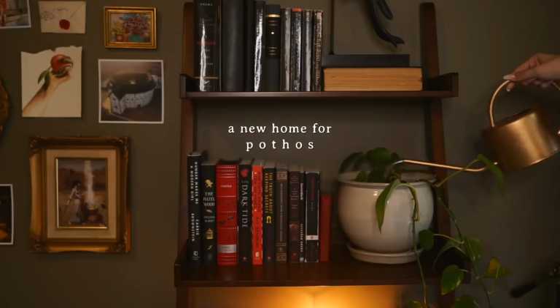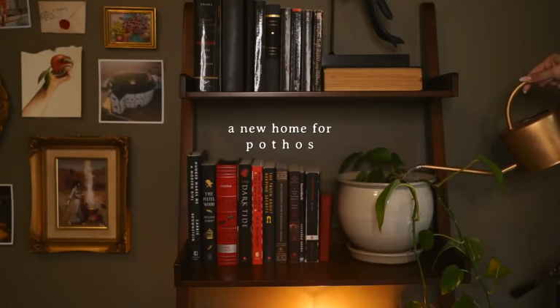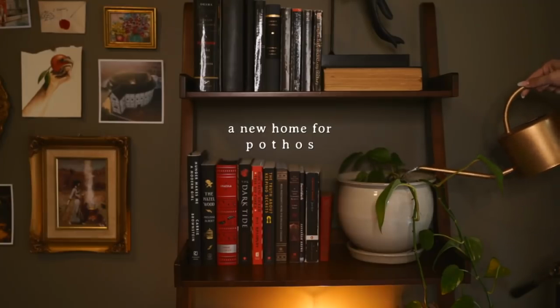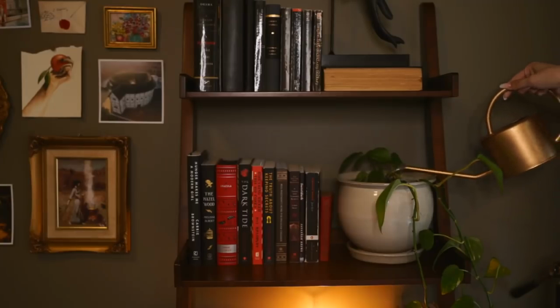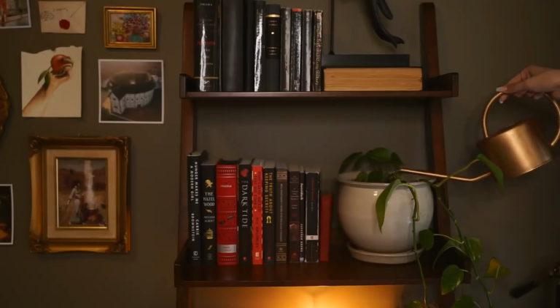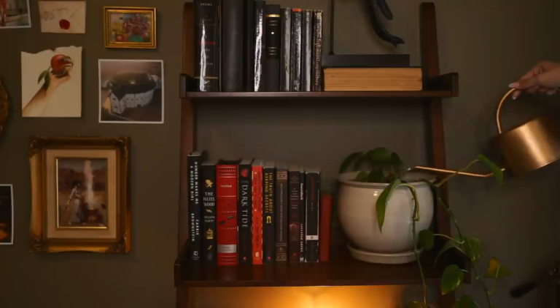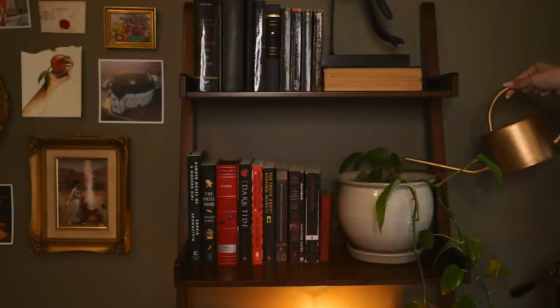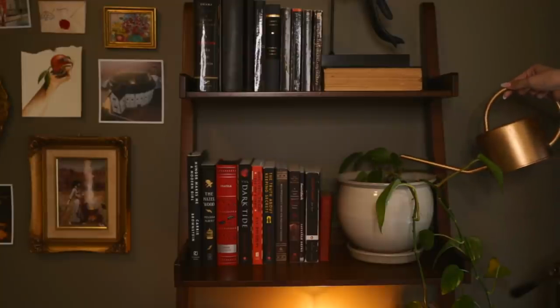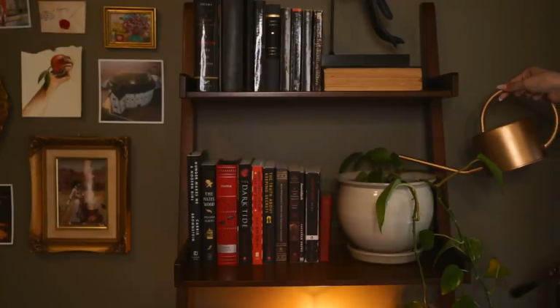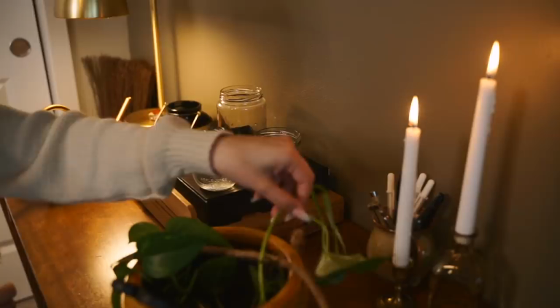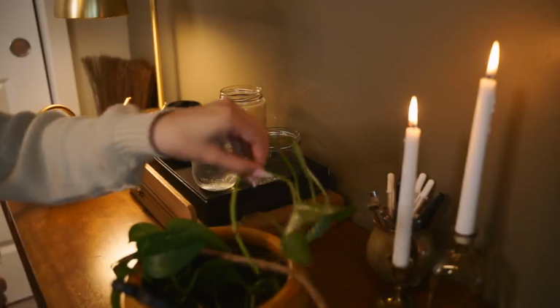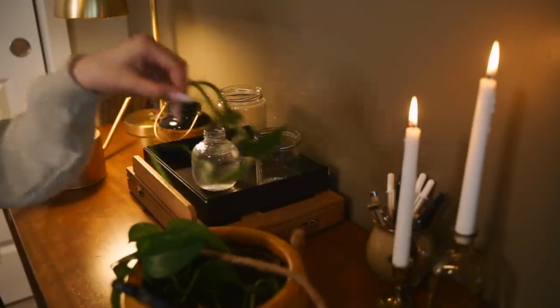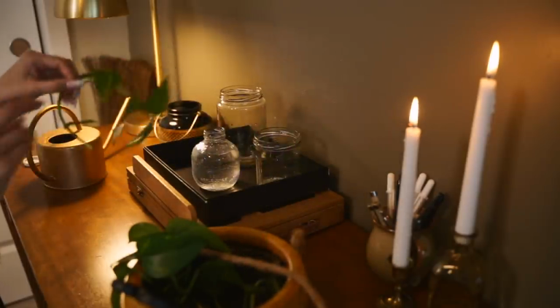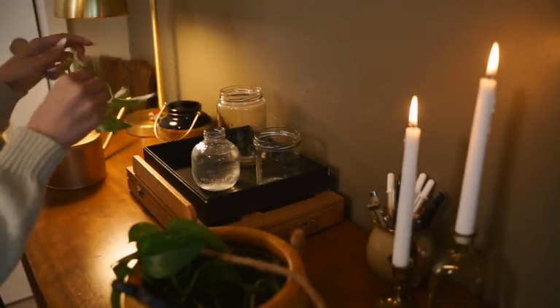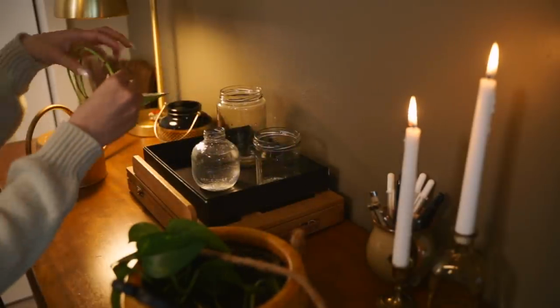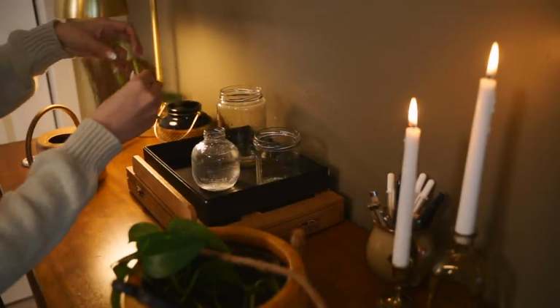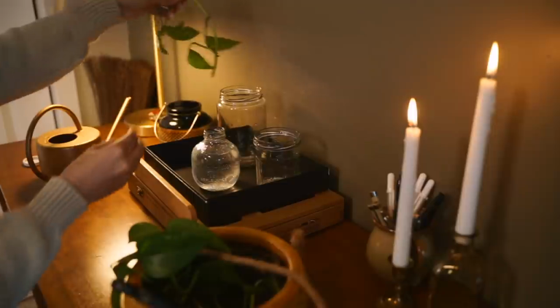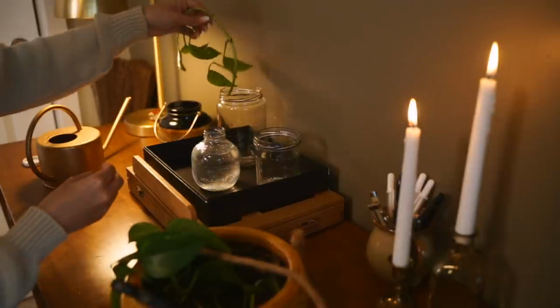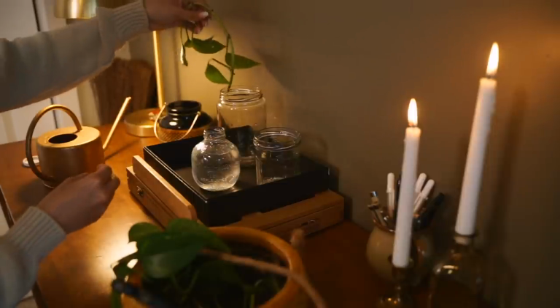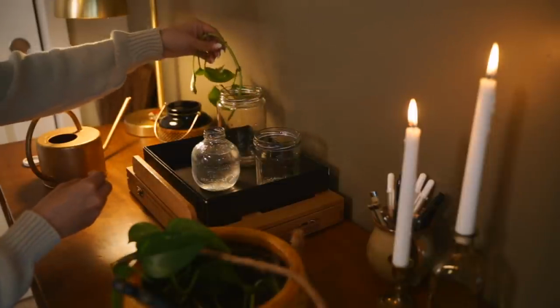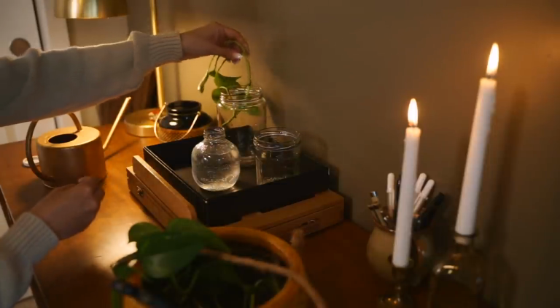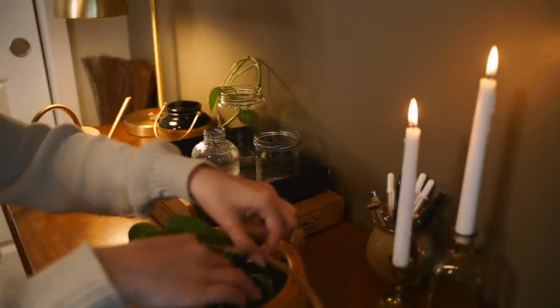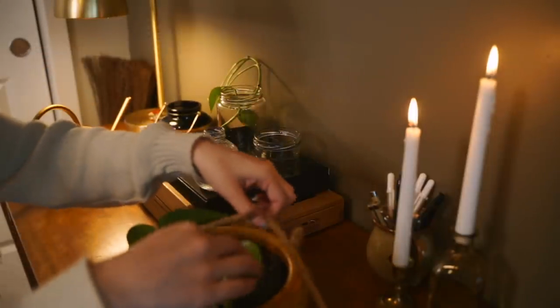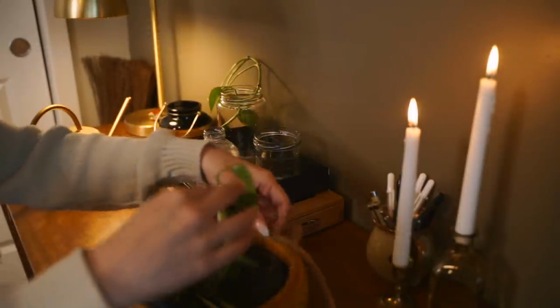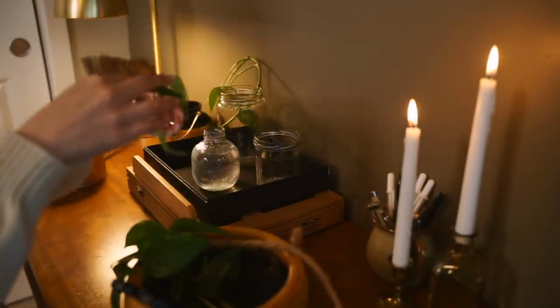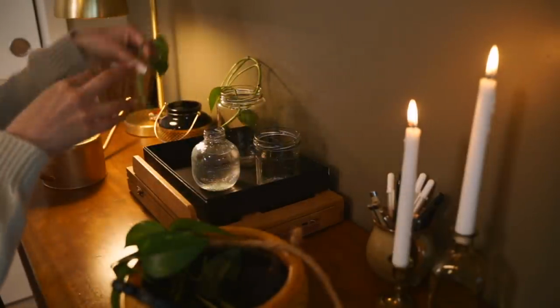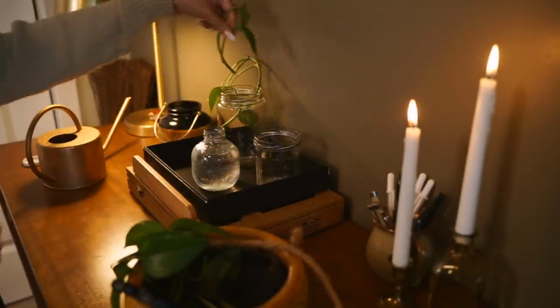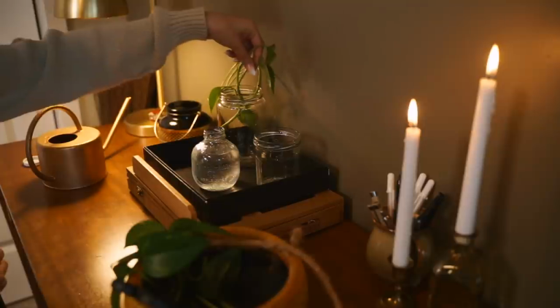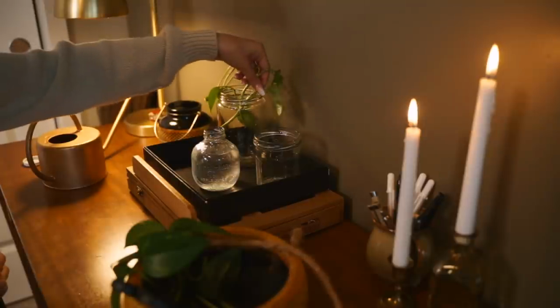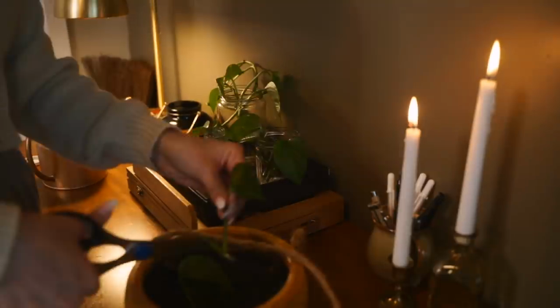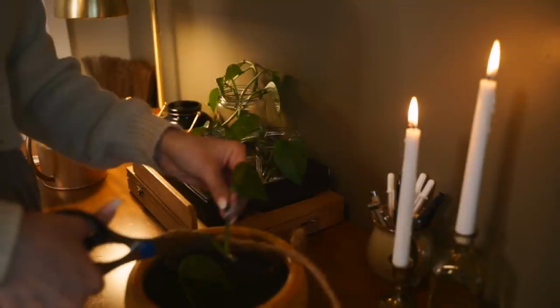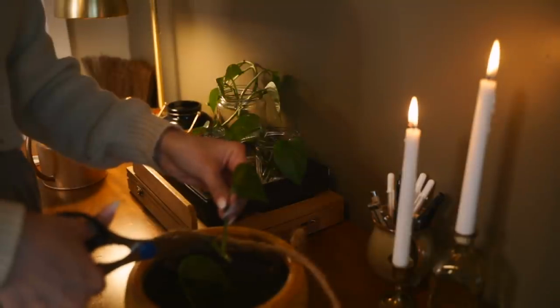I do think she is going to be happier here because this spot gets a lot more sunlight. I think she needs a little extra vitamin D, just like me — she takes after her mother. I decided to propagate a couple of her leaves, so hopefully I'll have a new little planty baby.